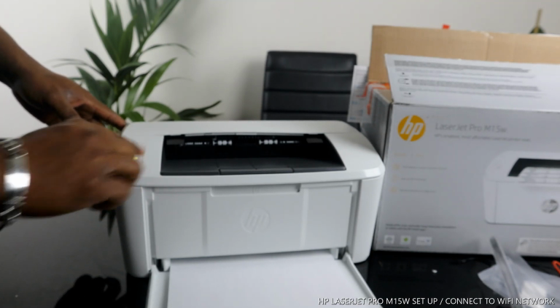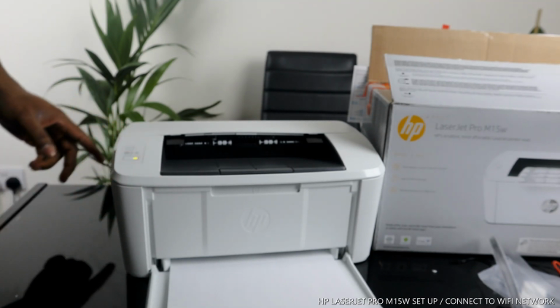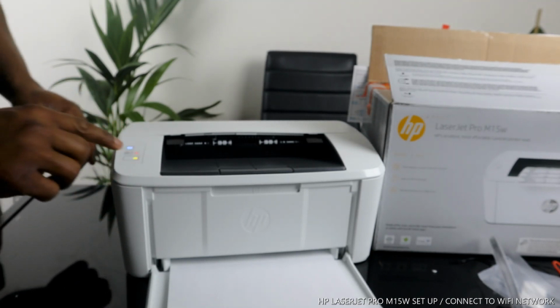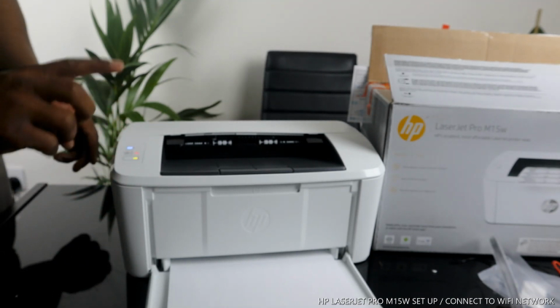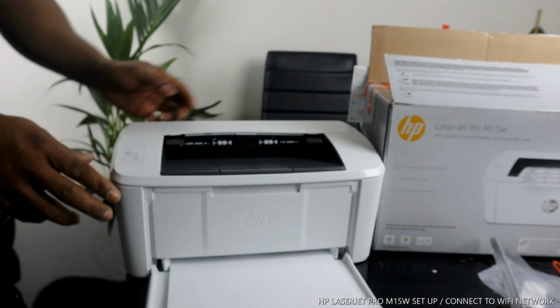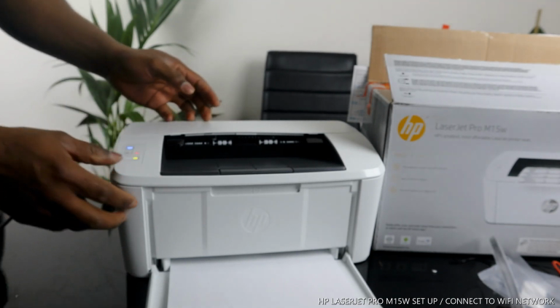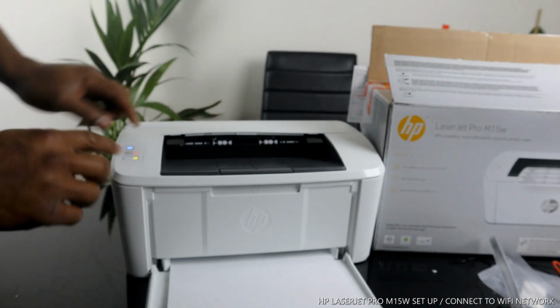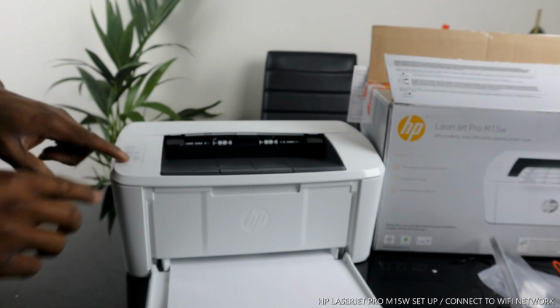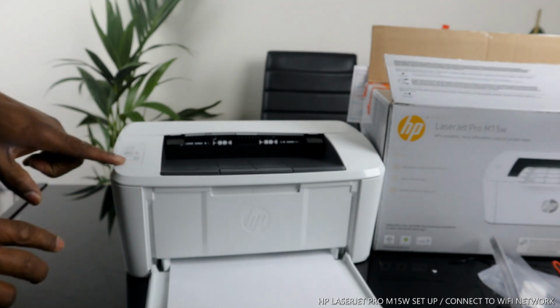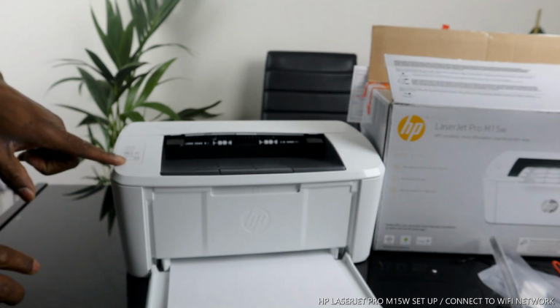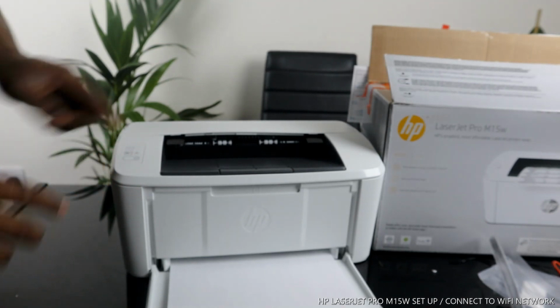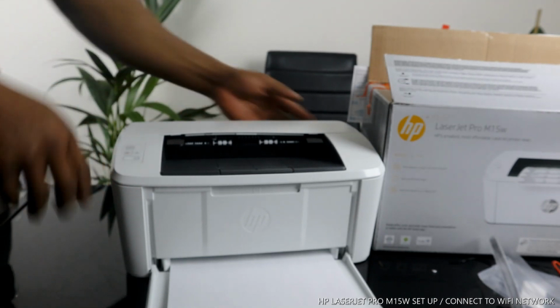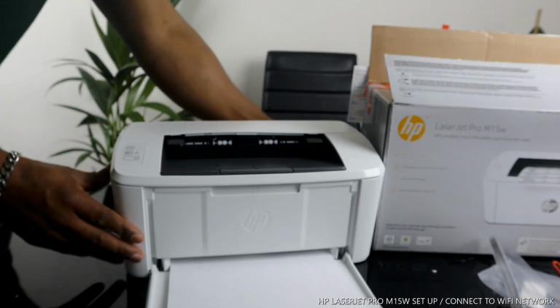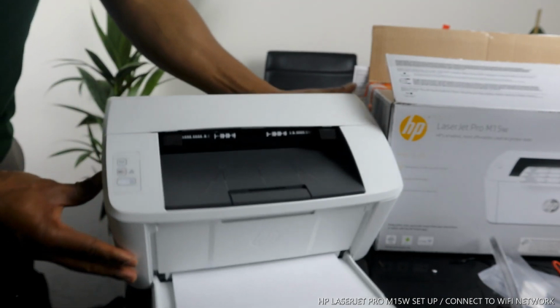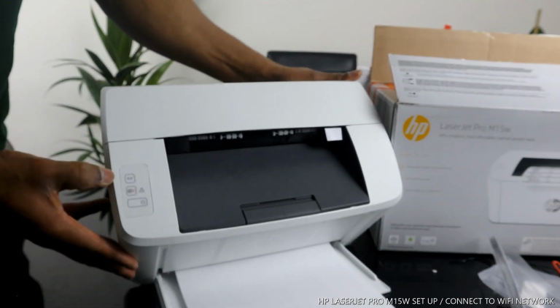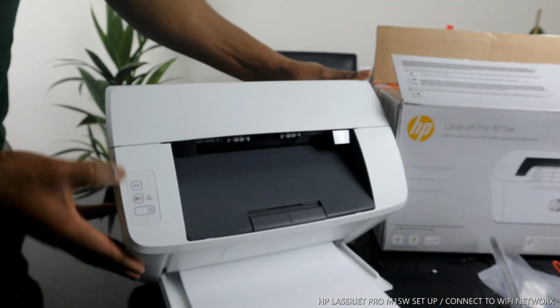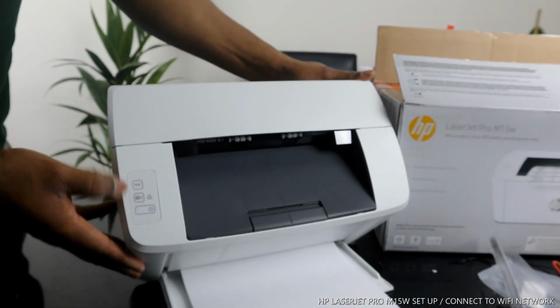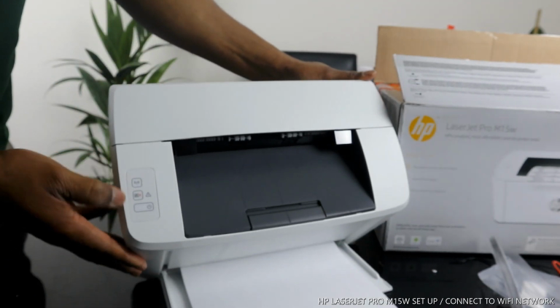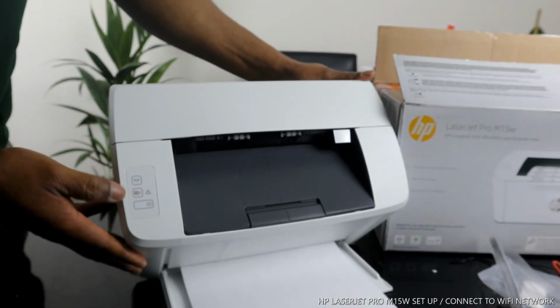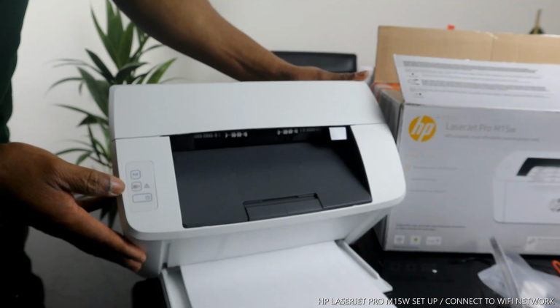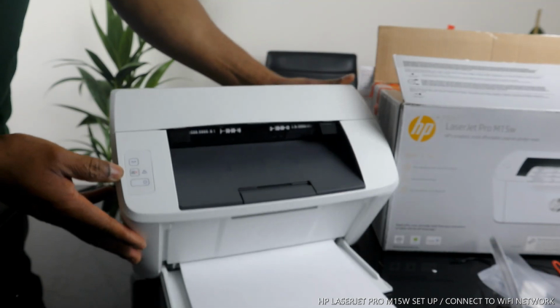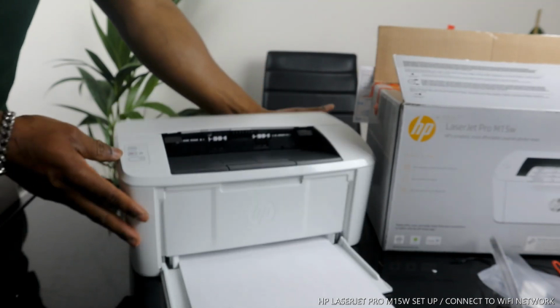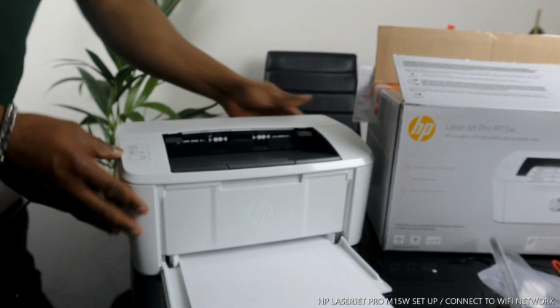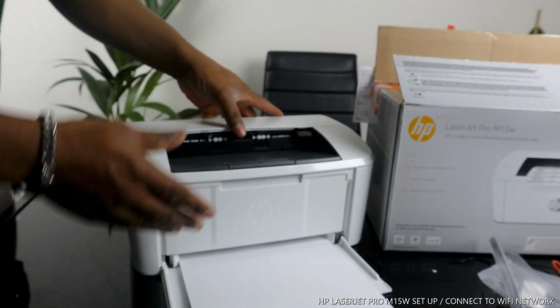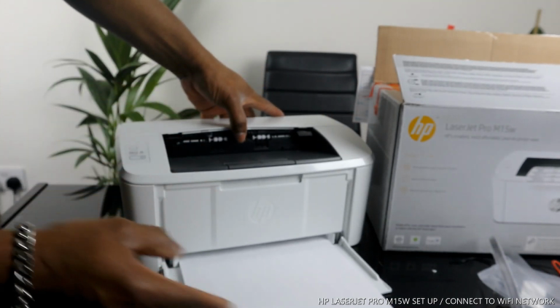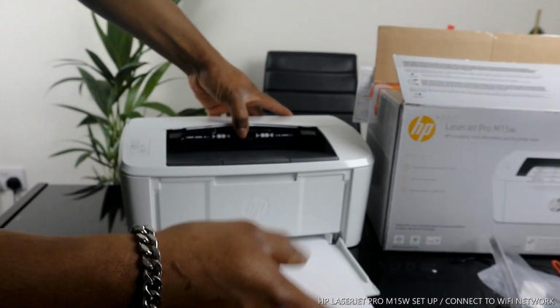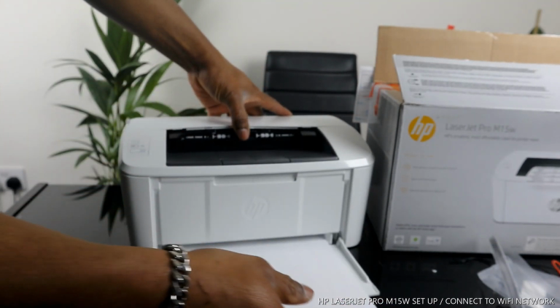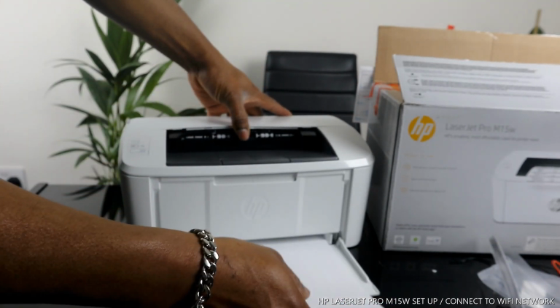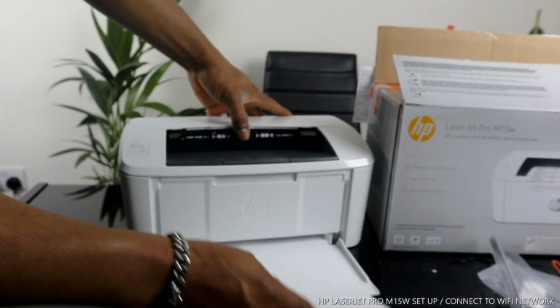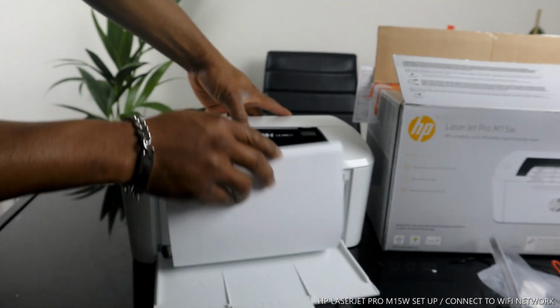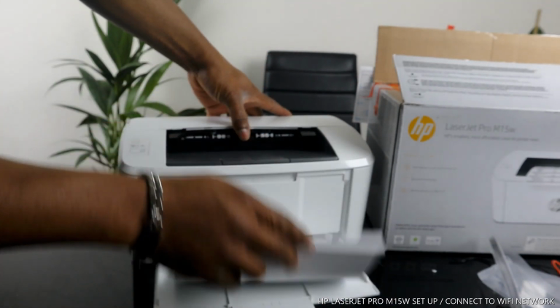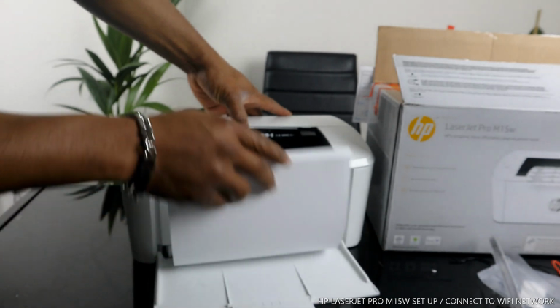This button is the resume or cancel button, and this is the Wi-Fi network light. To turn this printer off, press this button and it will turn off completely. You can see the printer is now switched off.